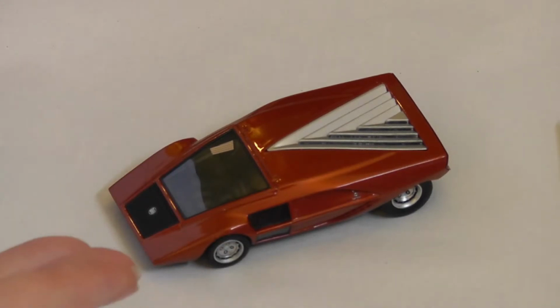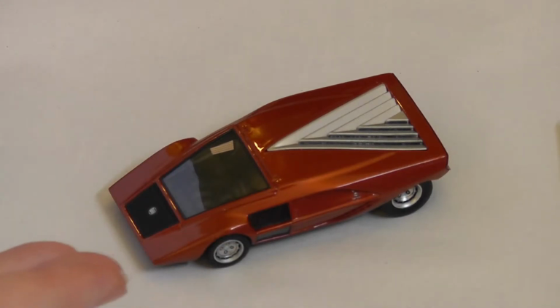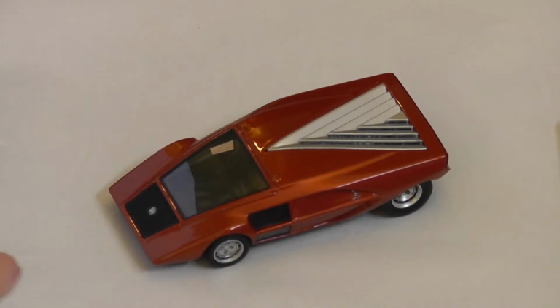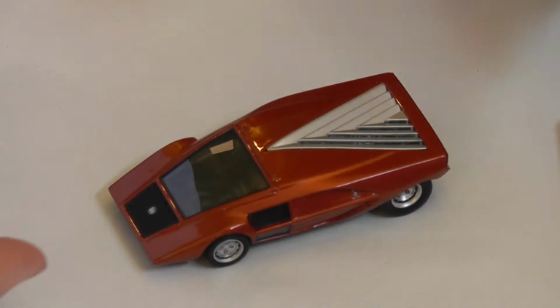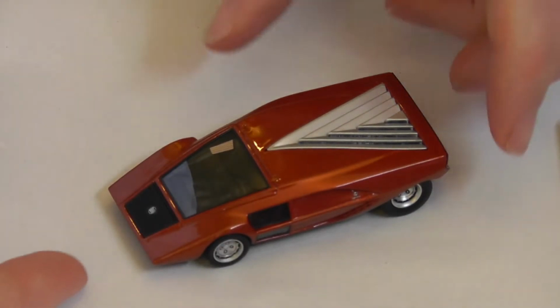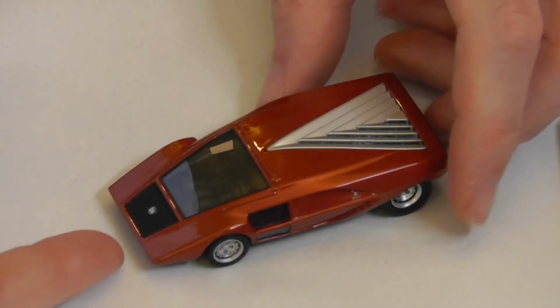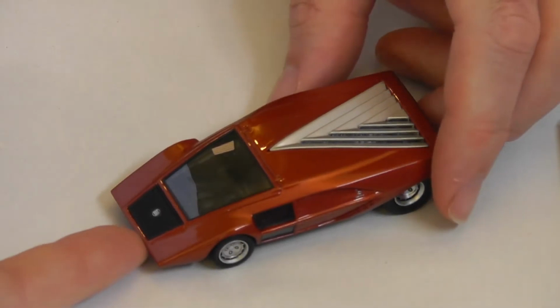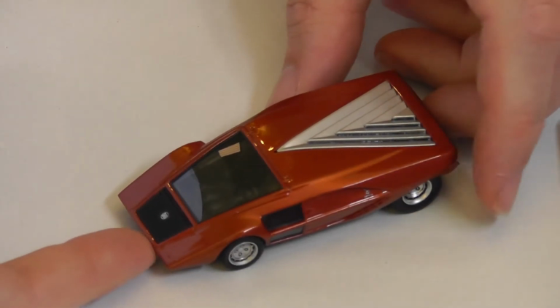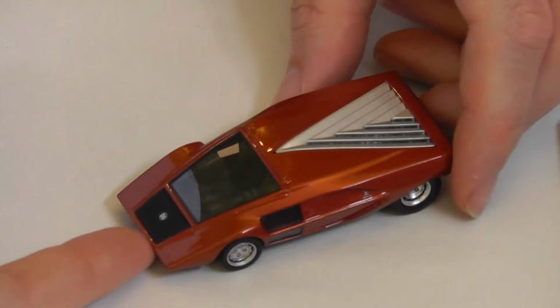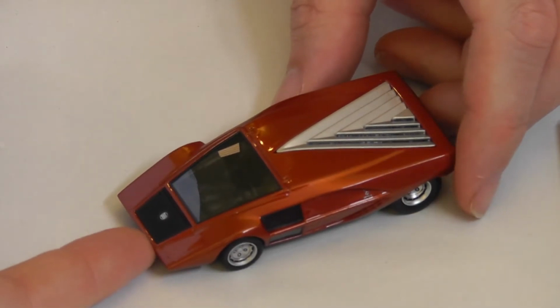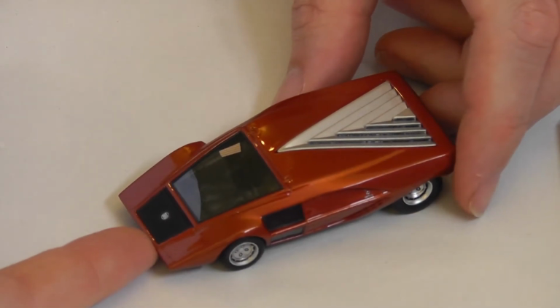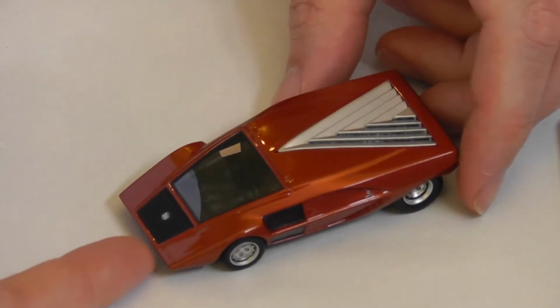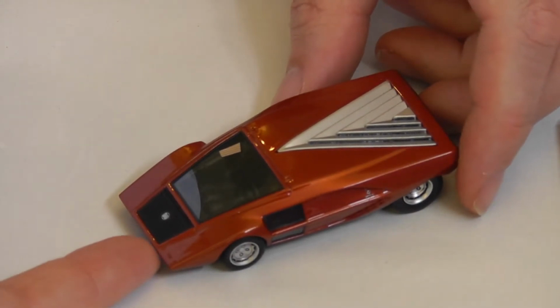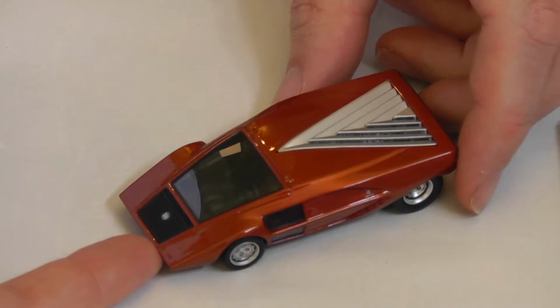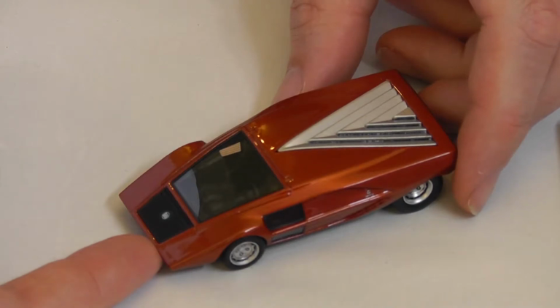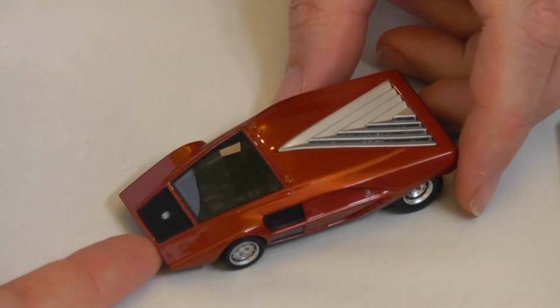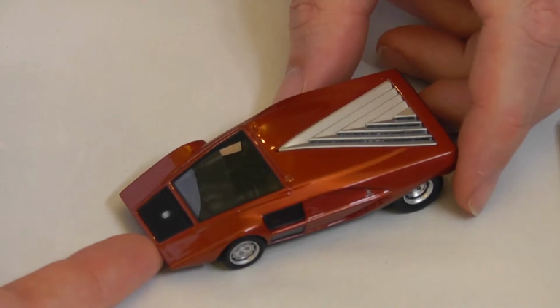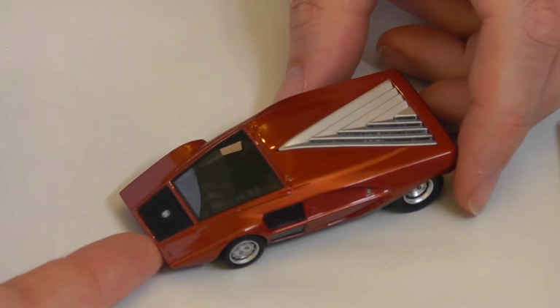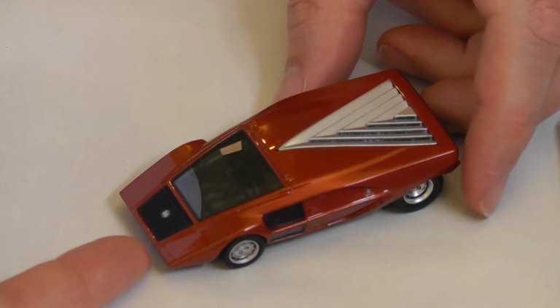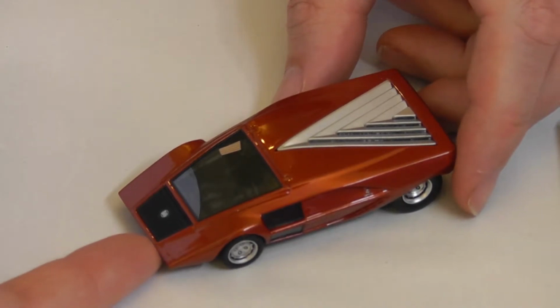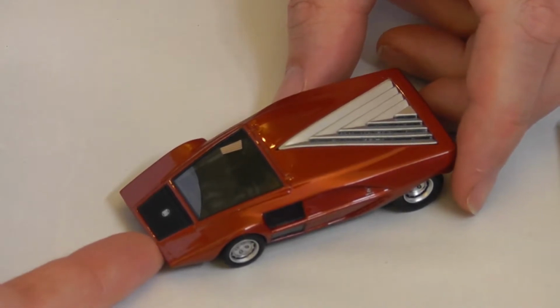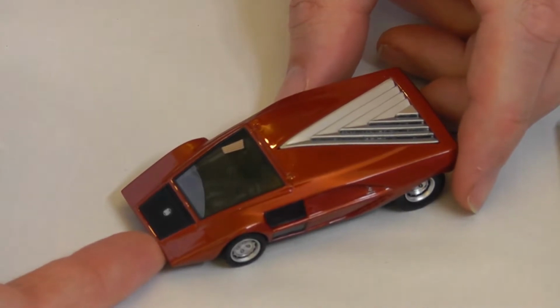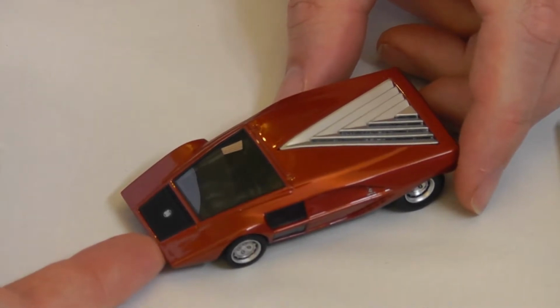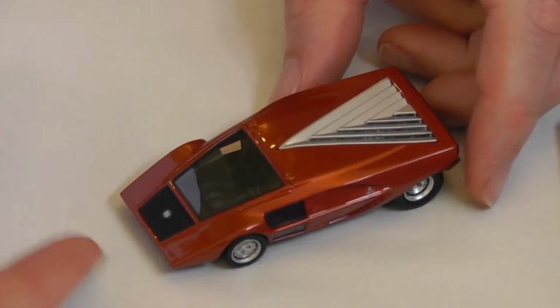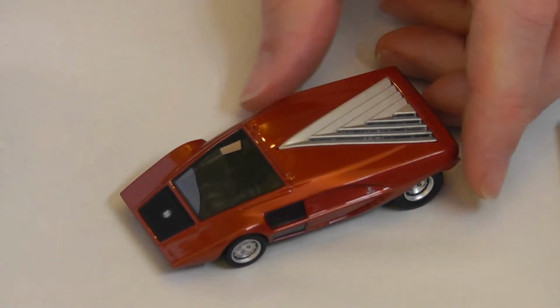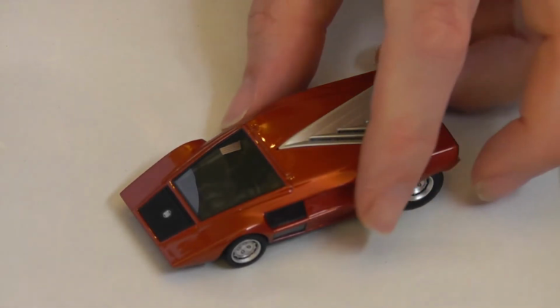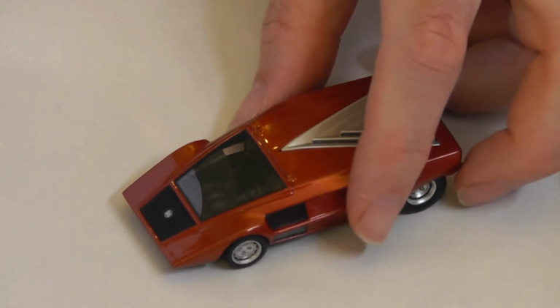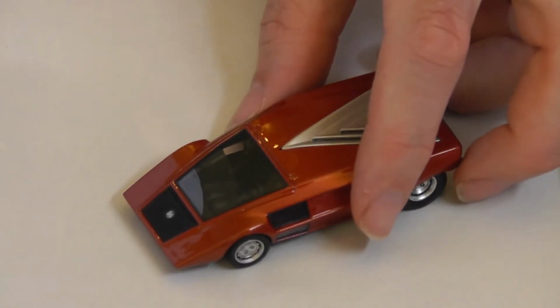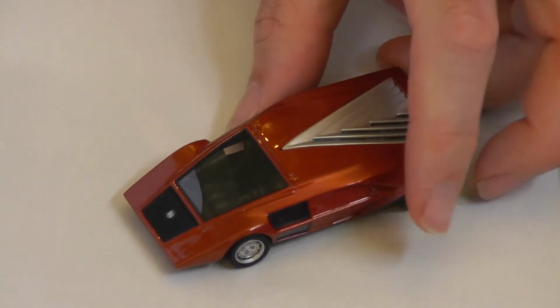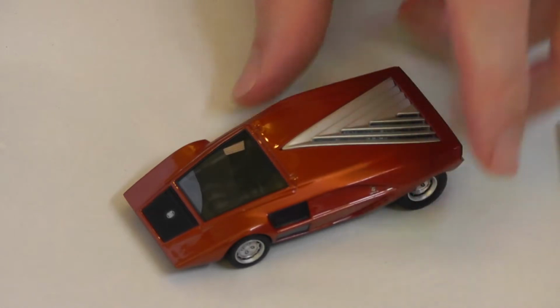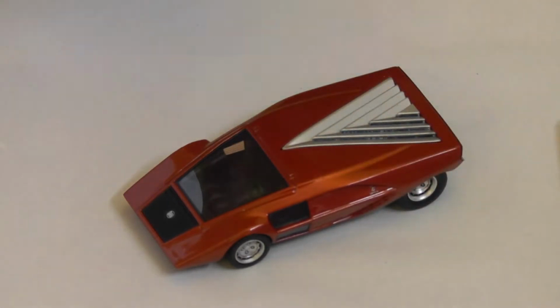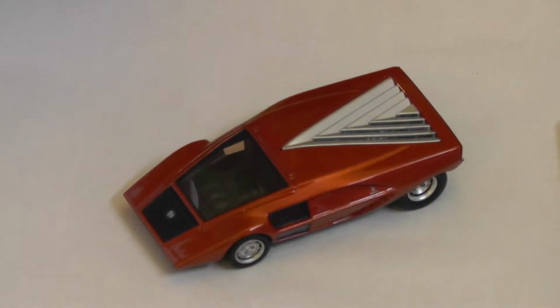Here we see a car I've already put a separate video about — the Lancia Stratos Zero, the predecessor to the Lancia Stratos.